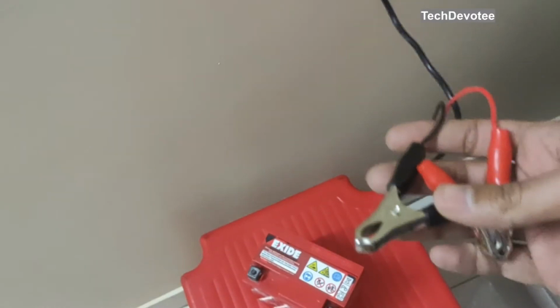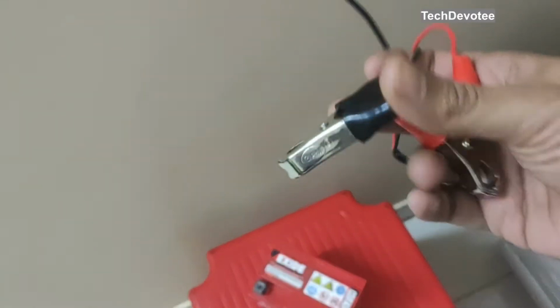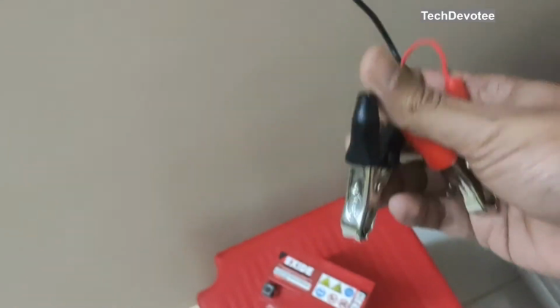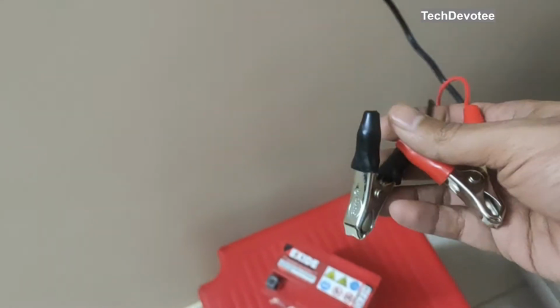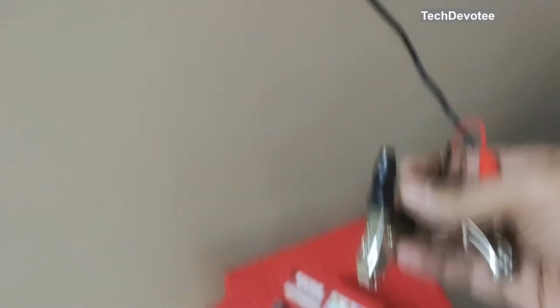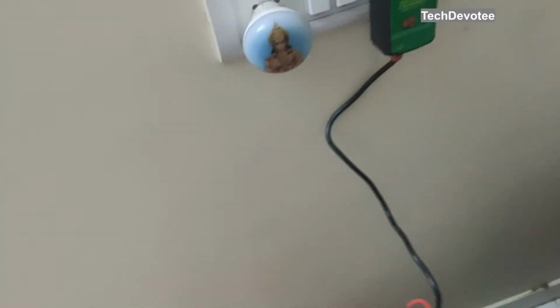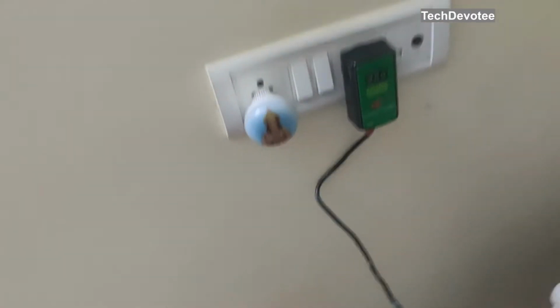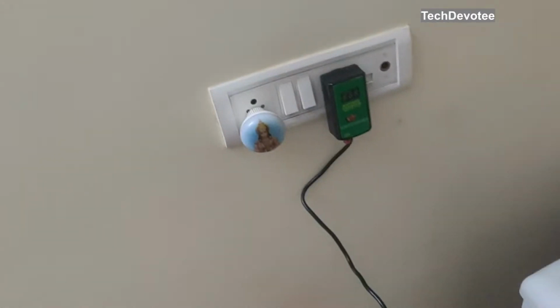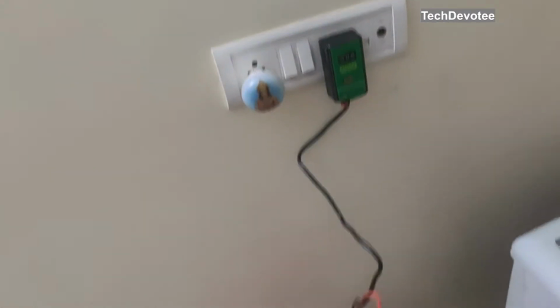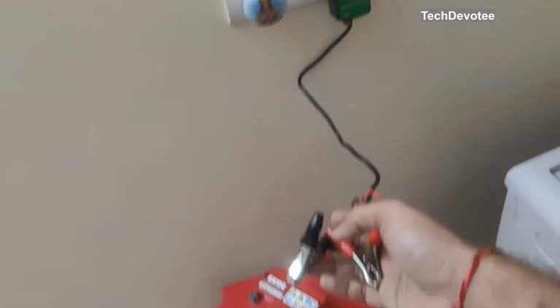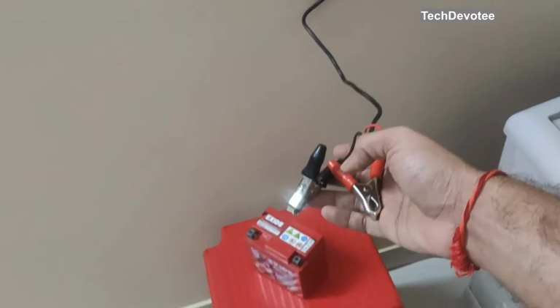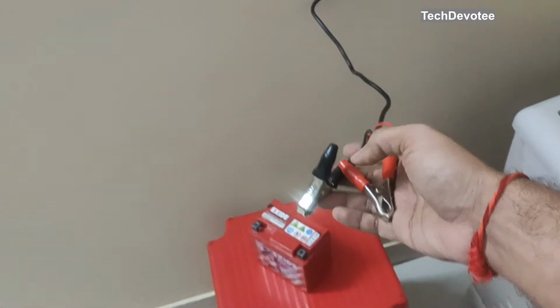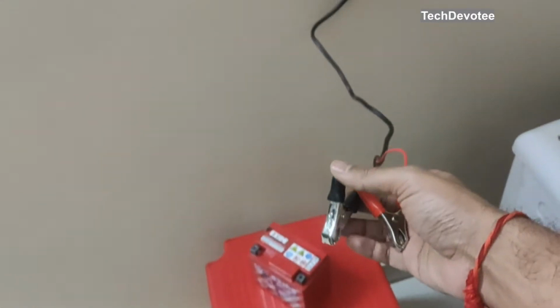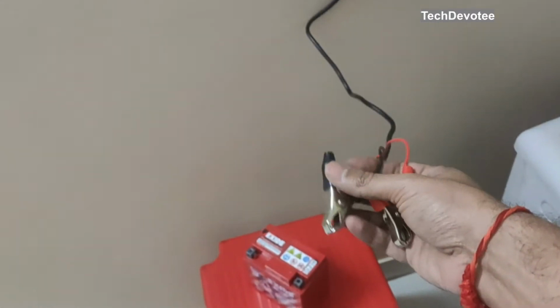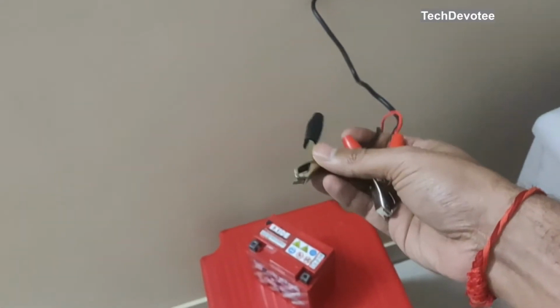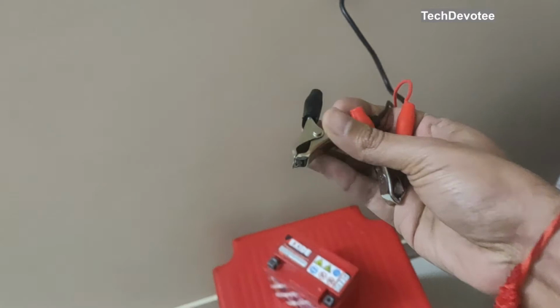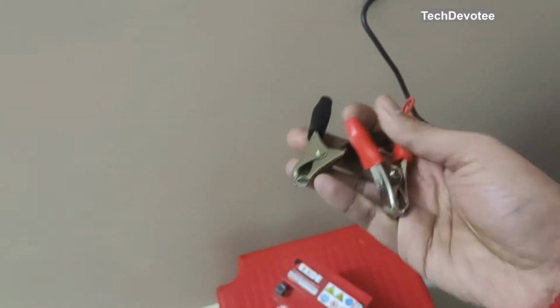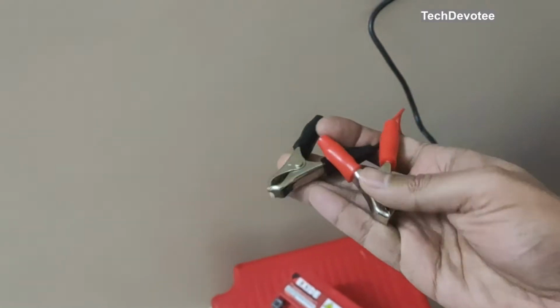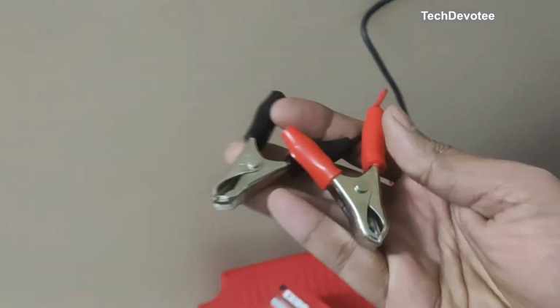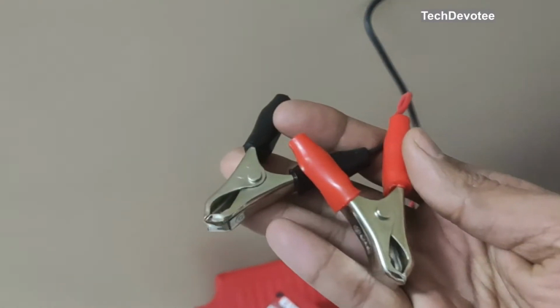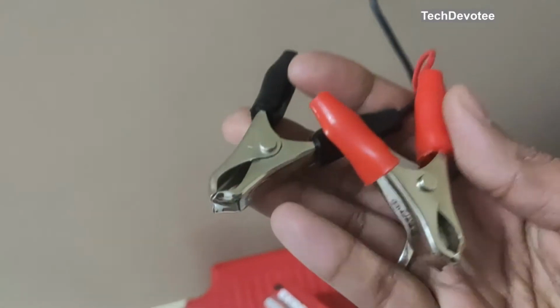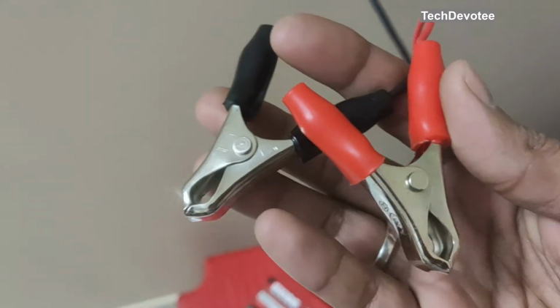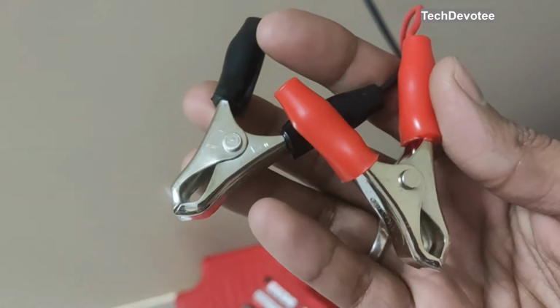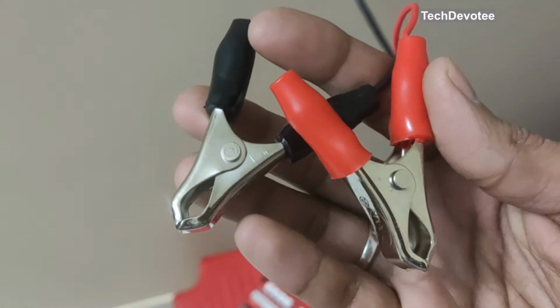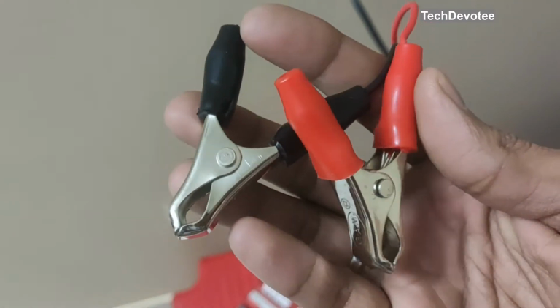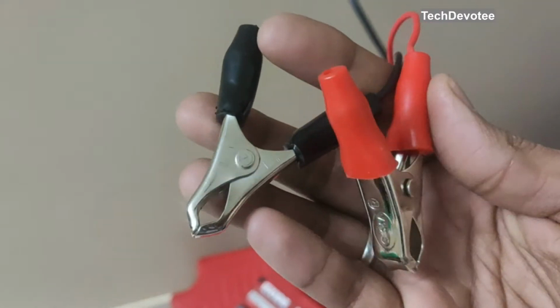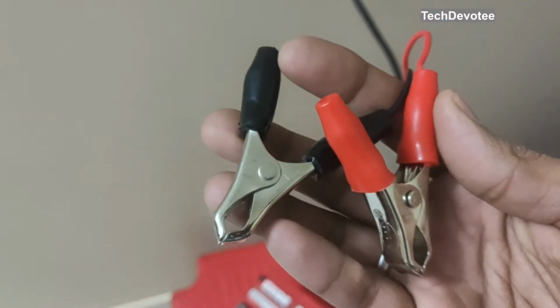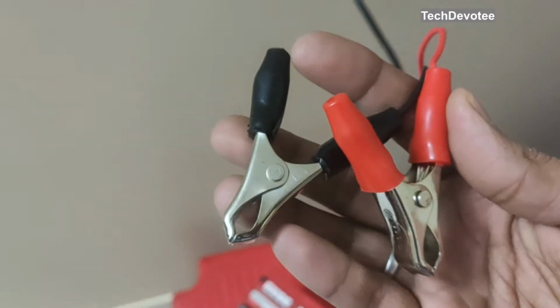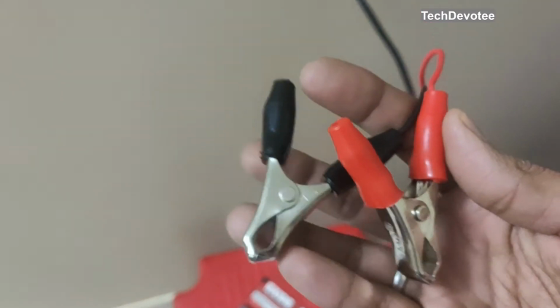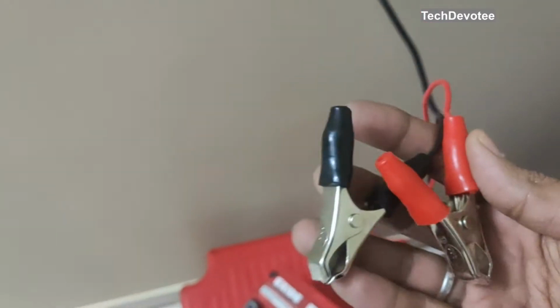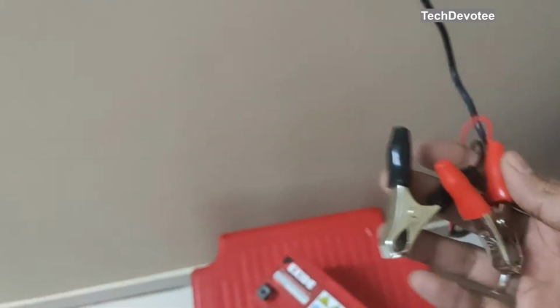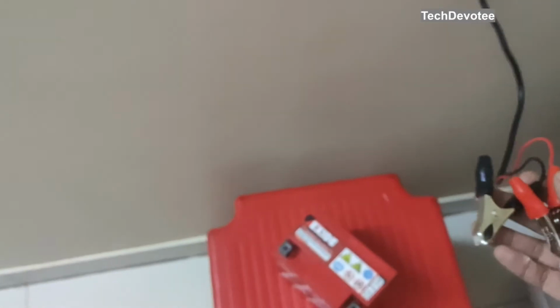You just have to plug into a normal wall socket like your mobile charger, and these two clips are to be attached to the battery terminals before you turn on the charger. The material quality of the clips is good, by the way.